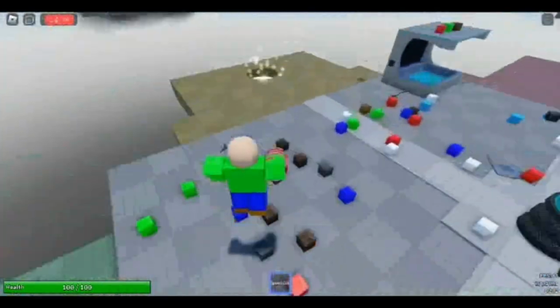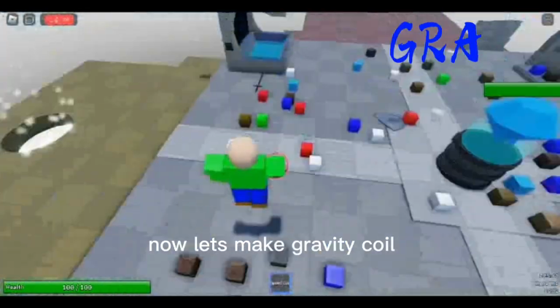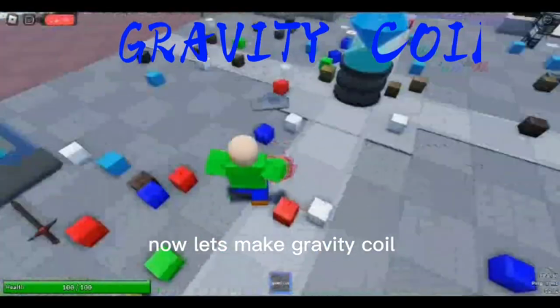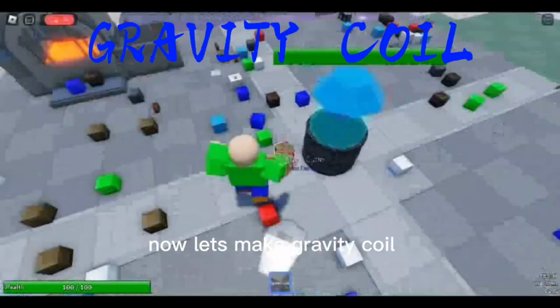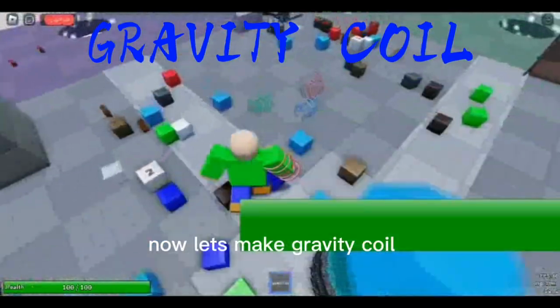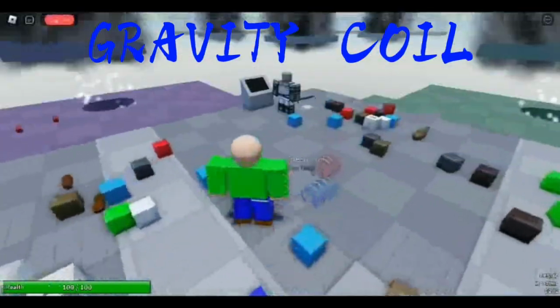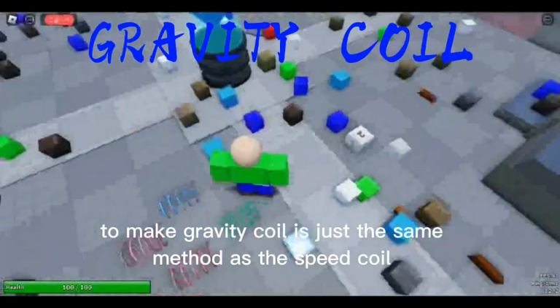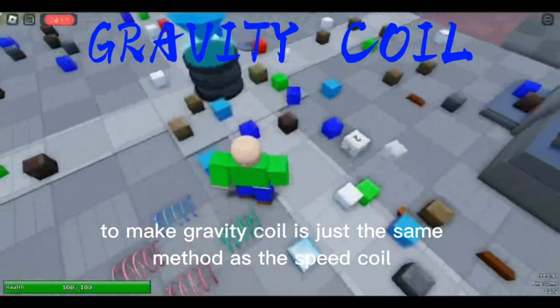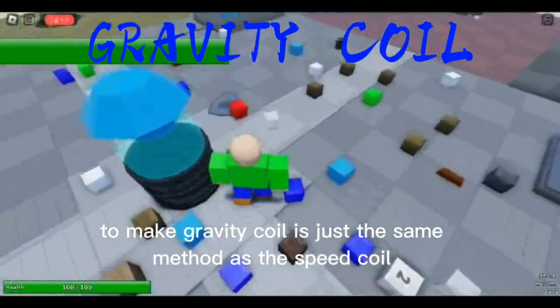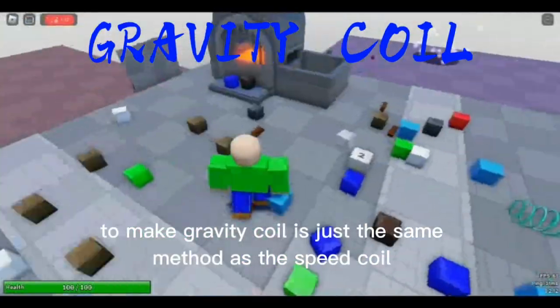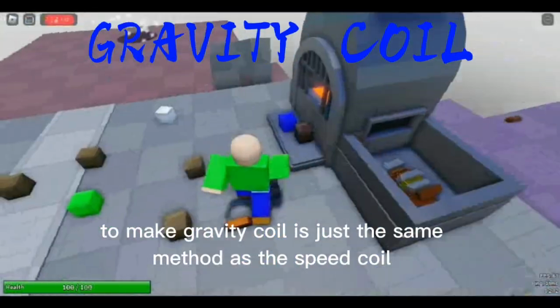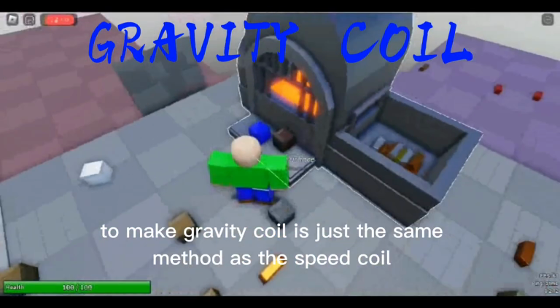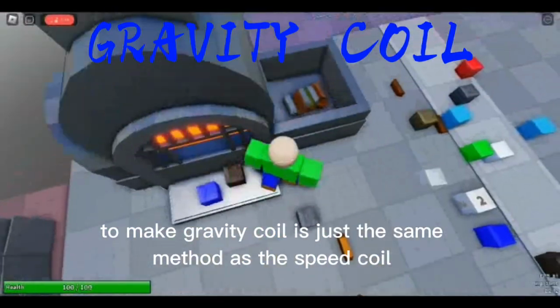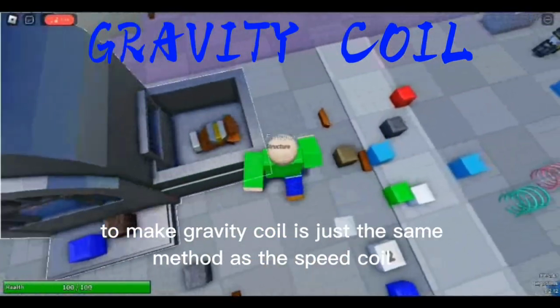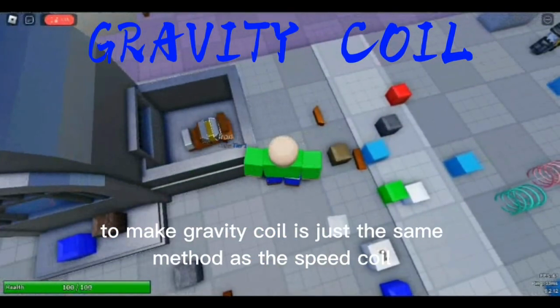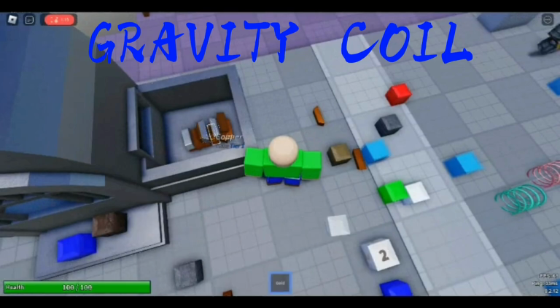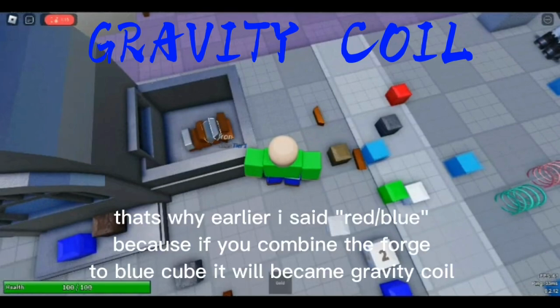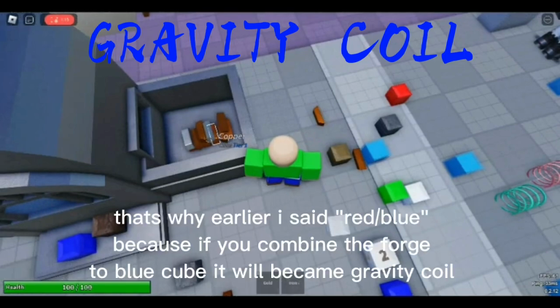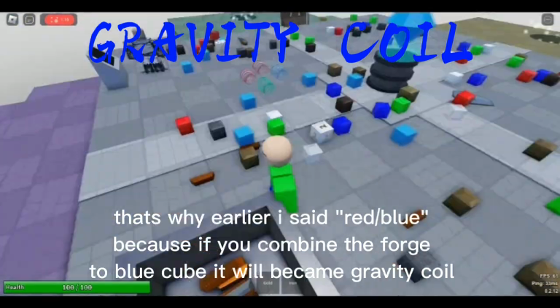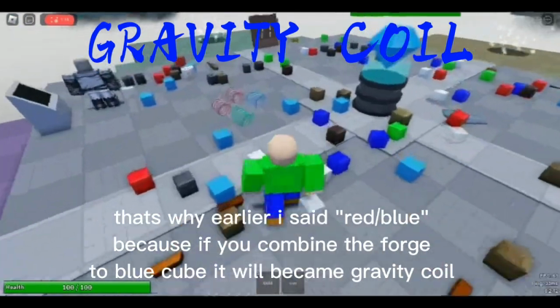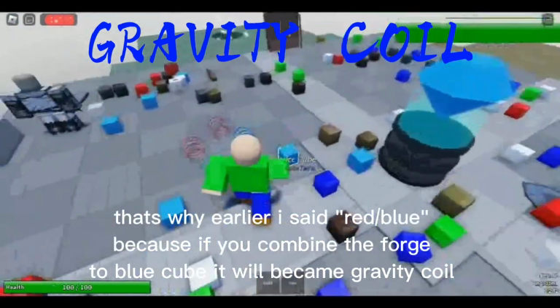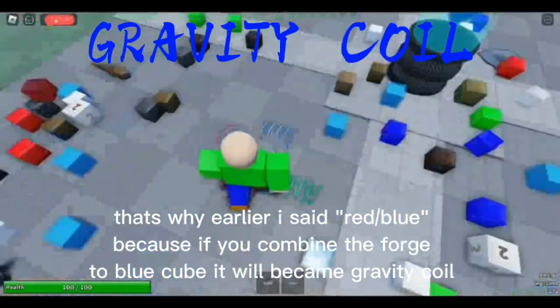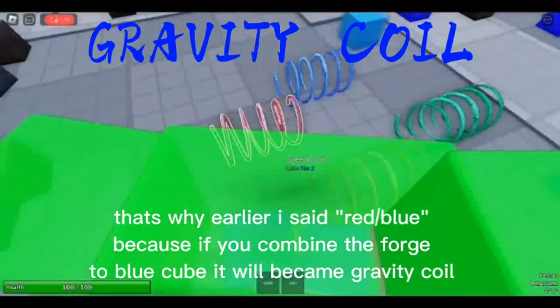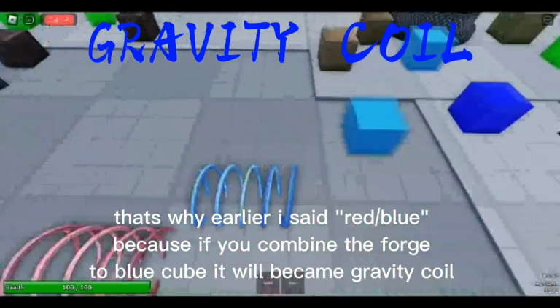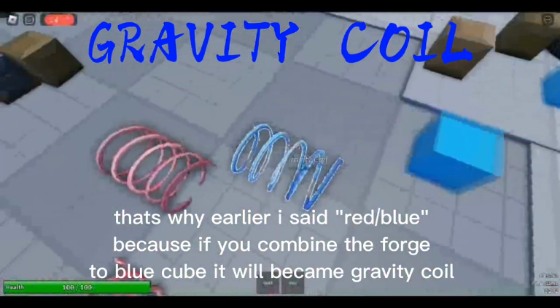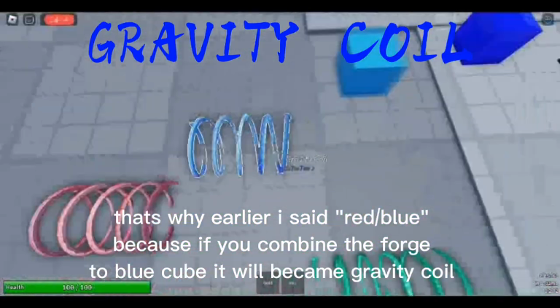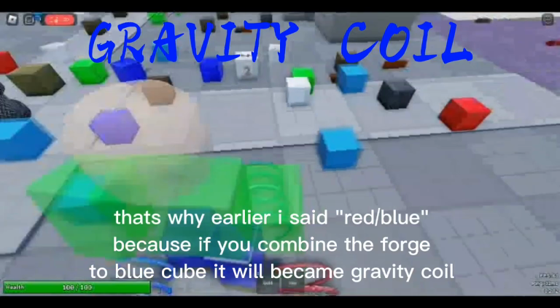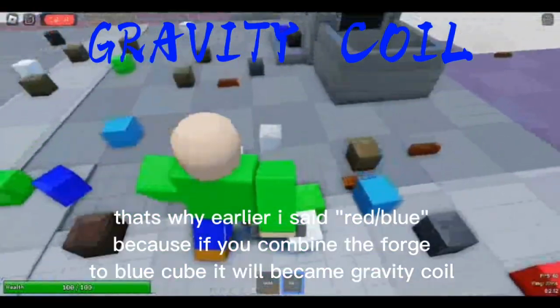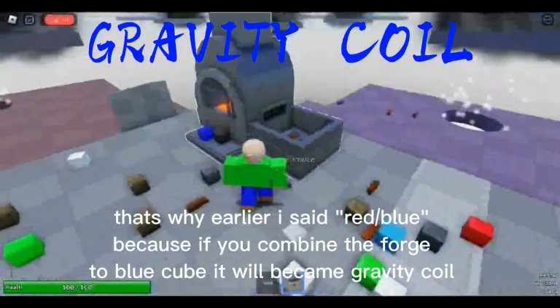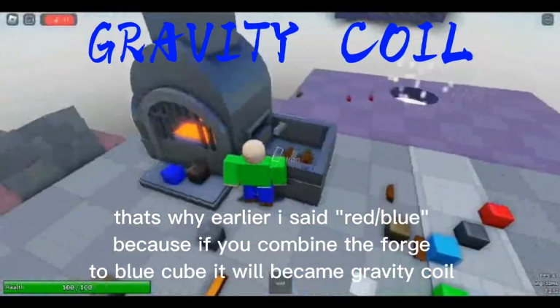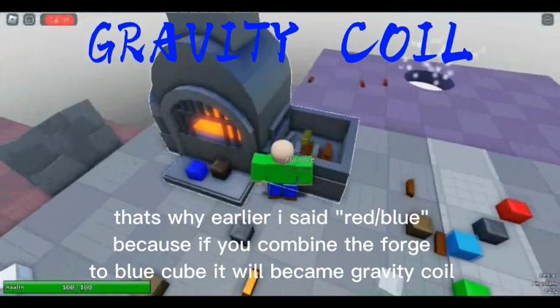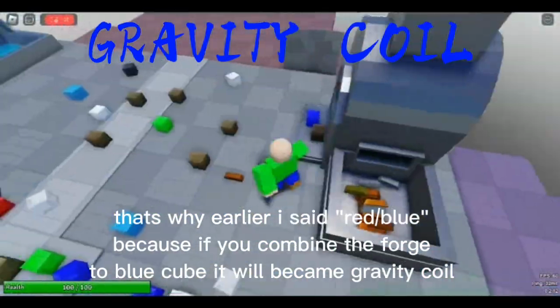Now let's make gravity coil. To make gravity coil is just the same as the speed coil. That's why earlier I said red or blue — because if you combine the forge cube with blue cube, it will become gravity coil.